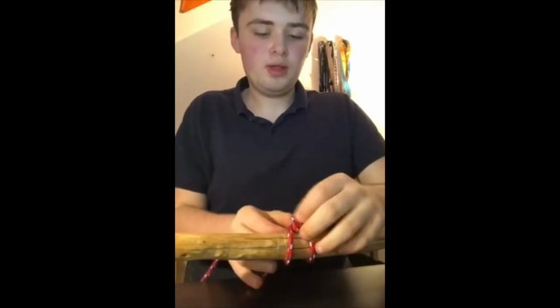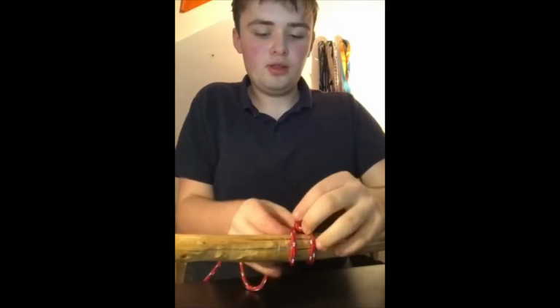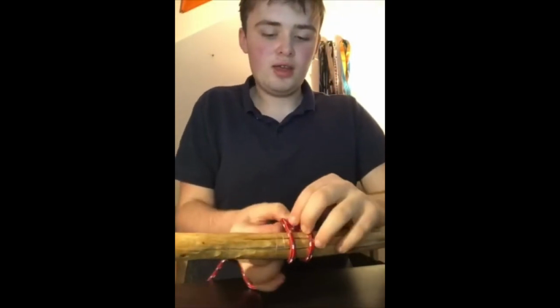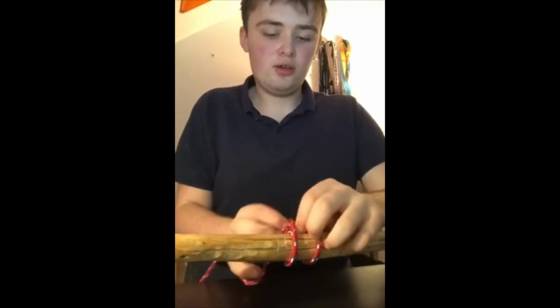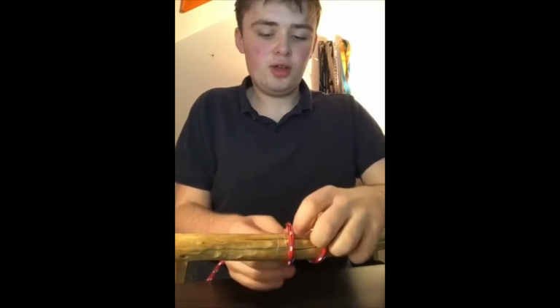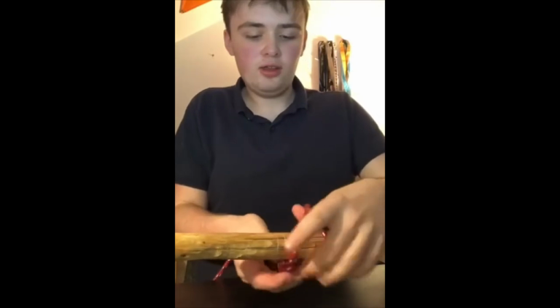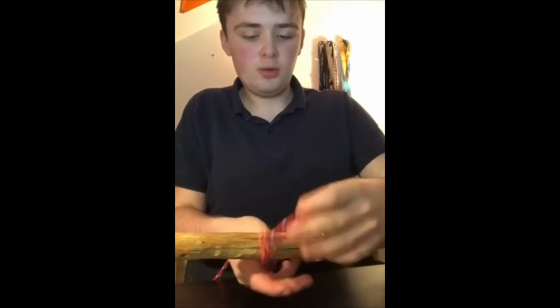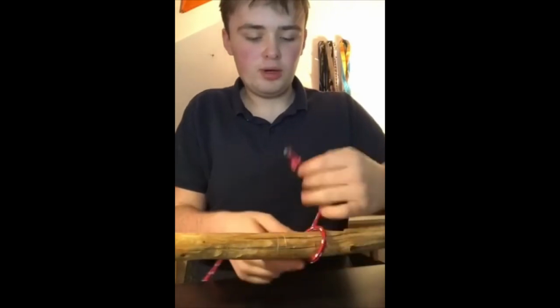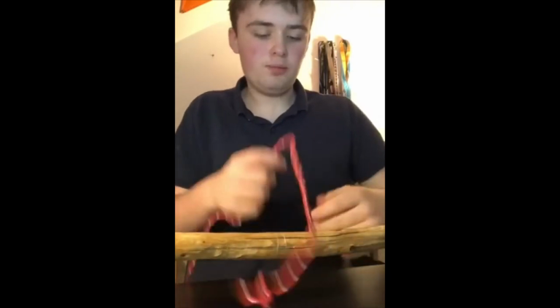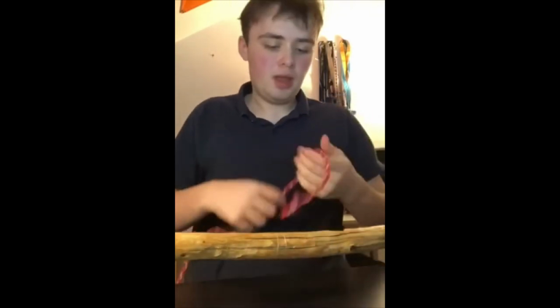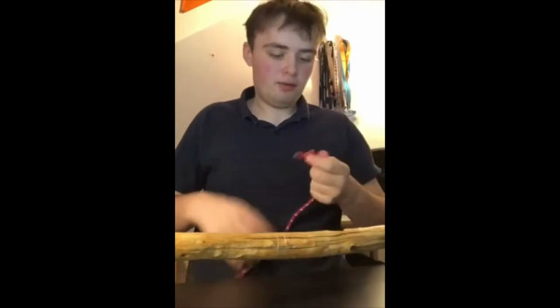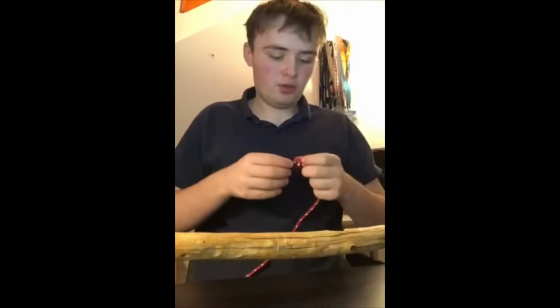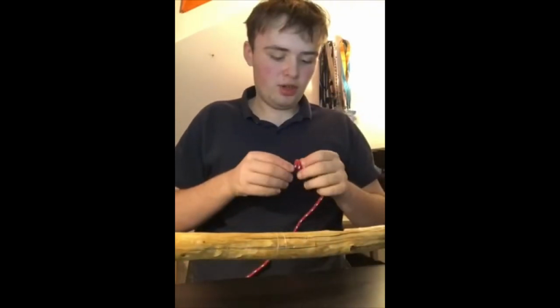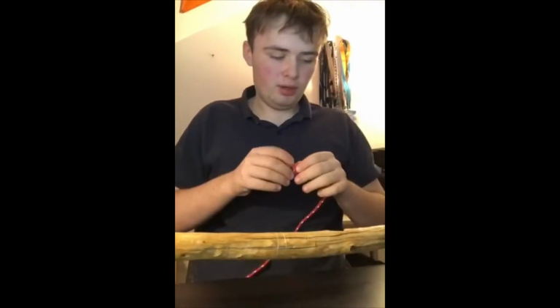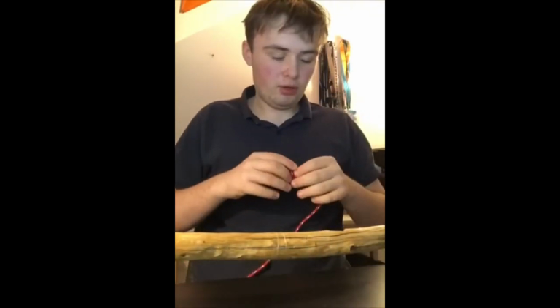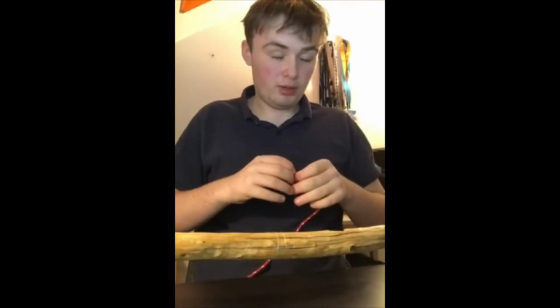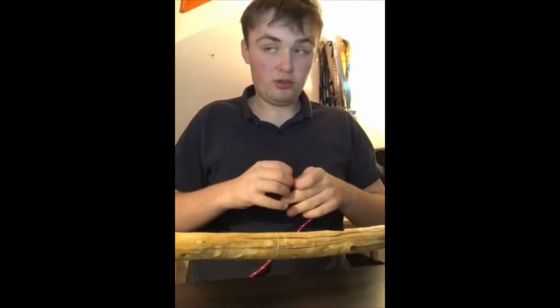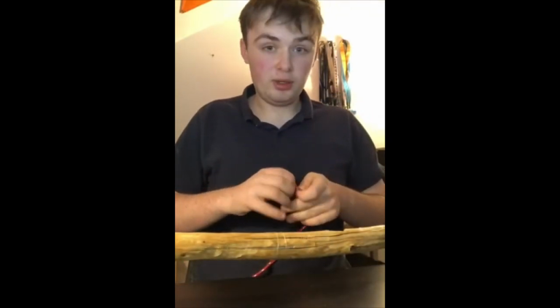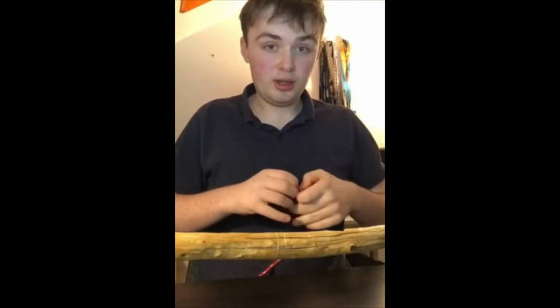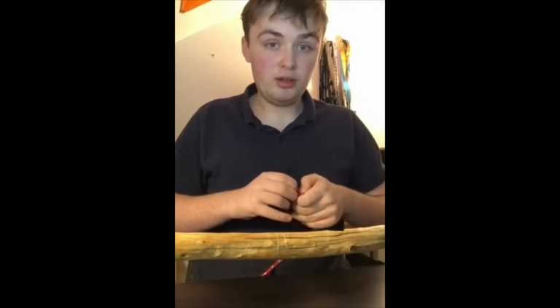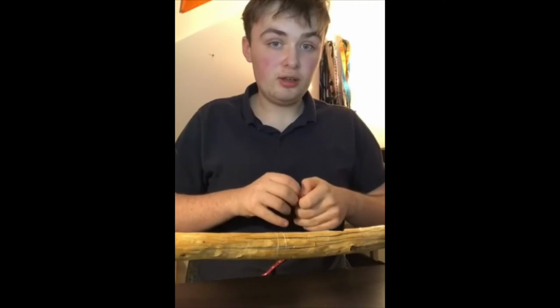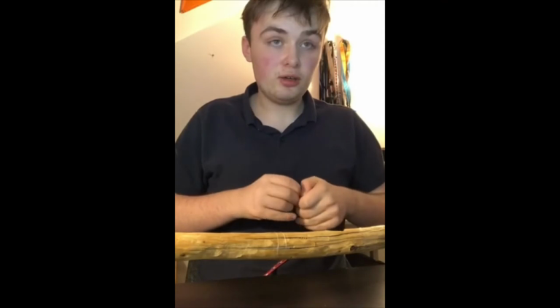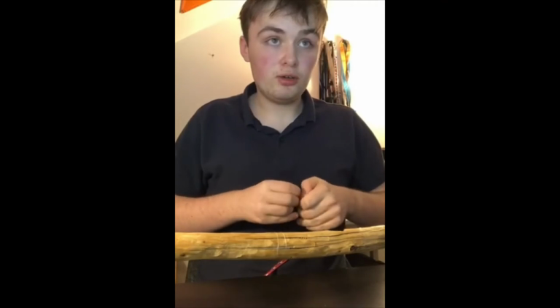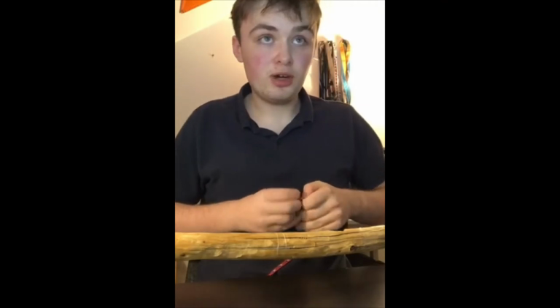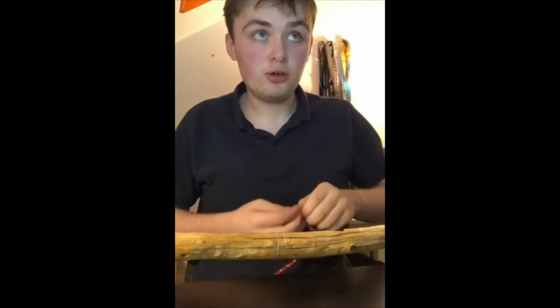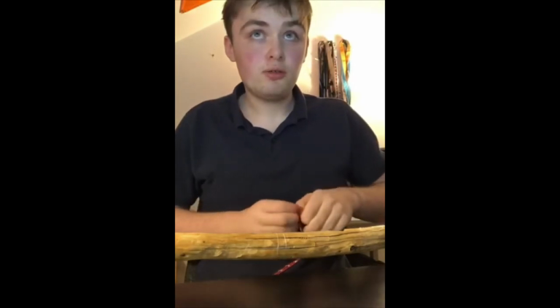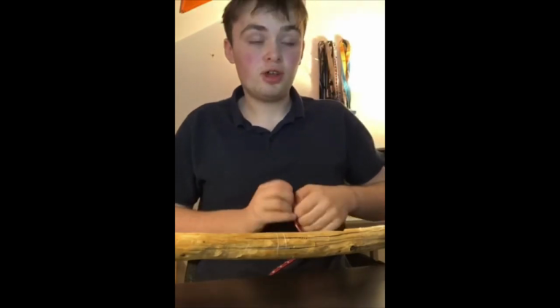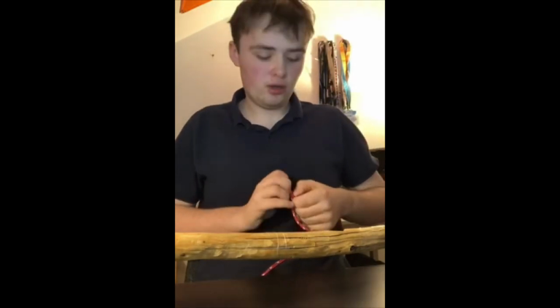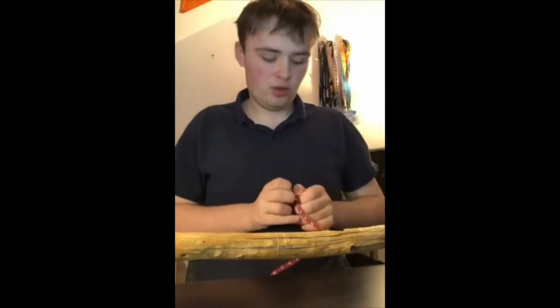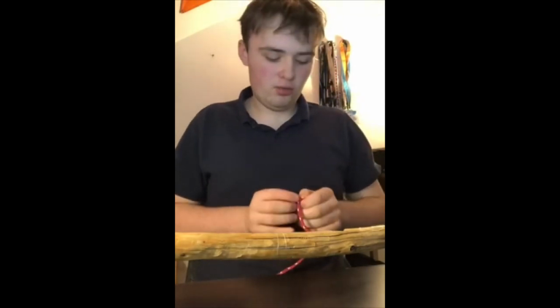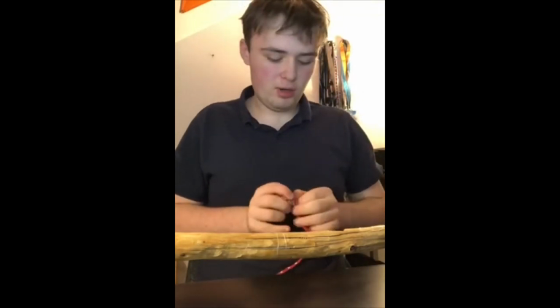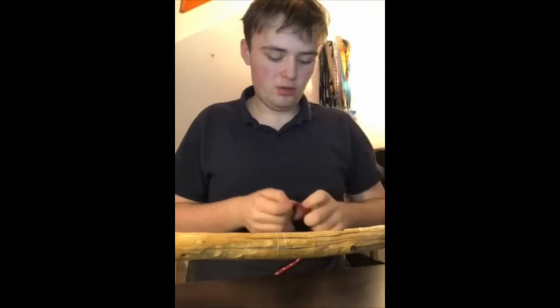The second method is a lot quicker. If you're in a competition or under pressure for tying knots, I would recommend you use this.